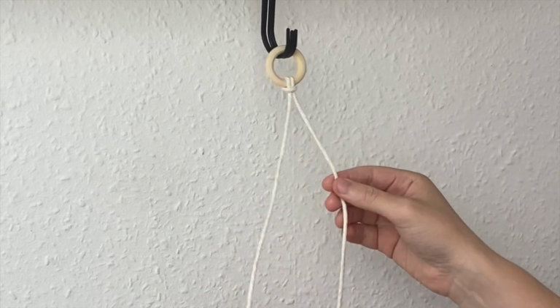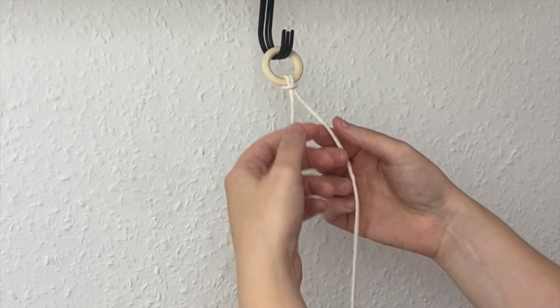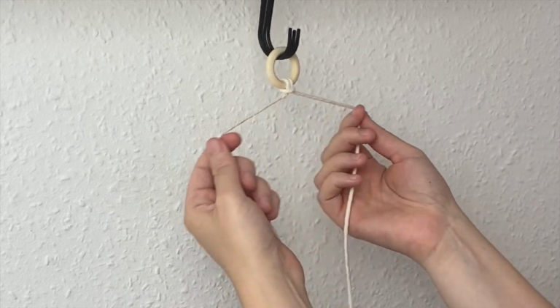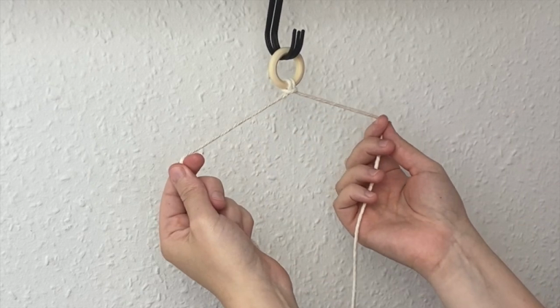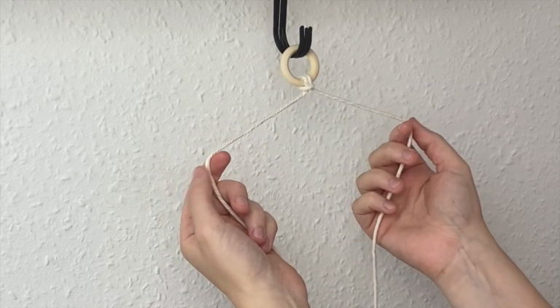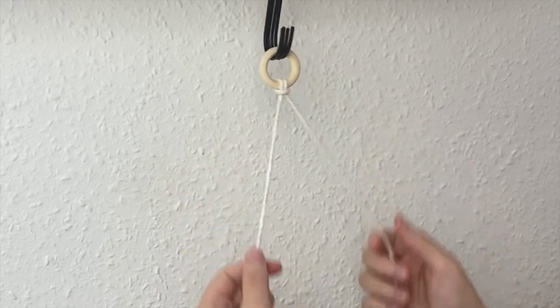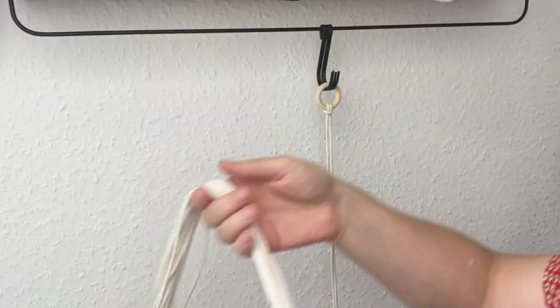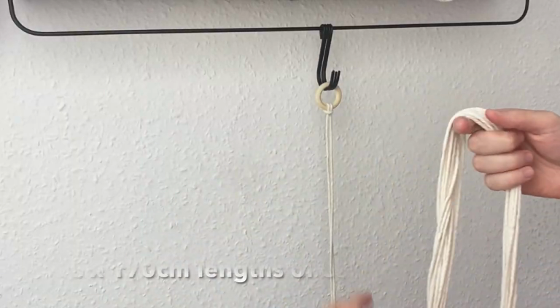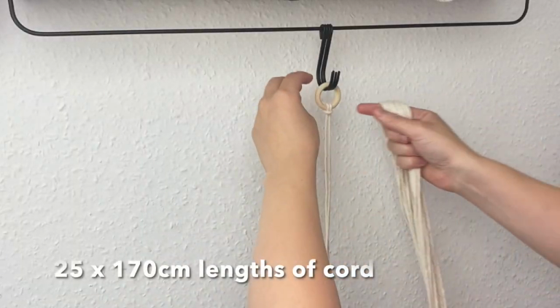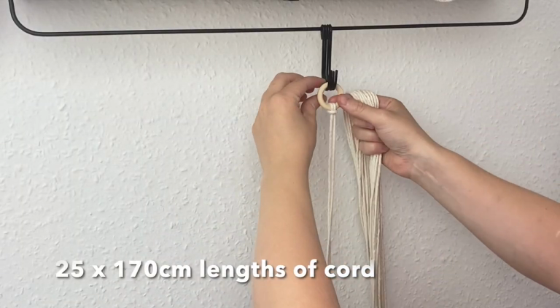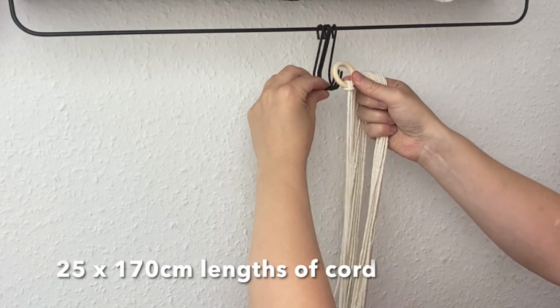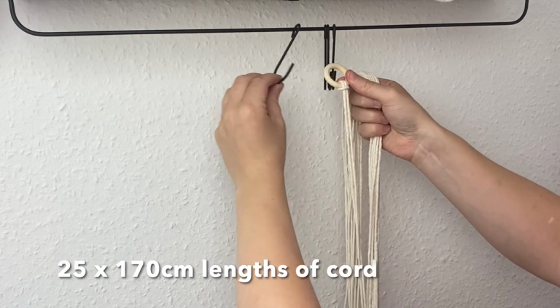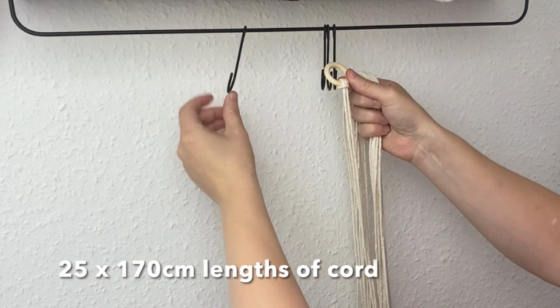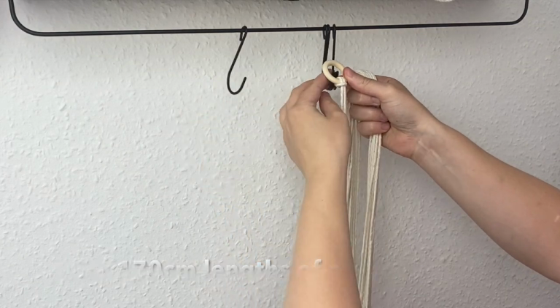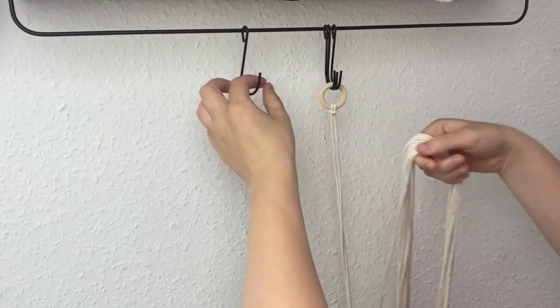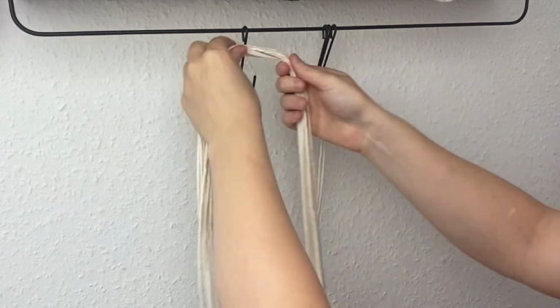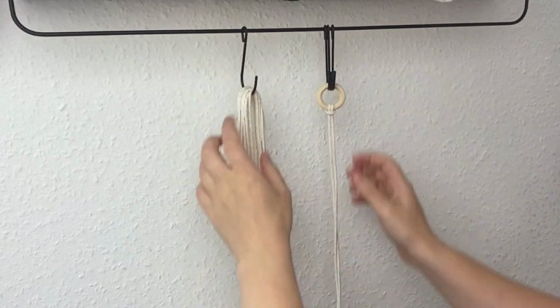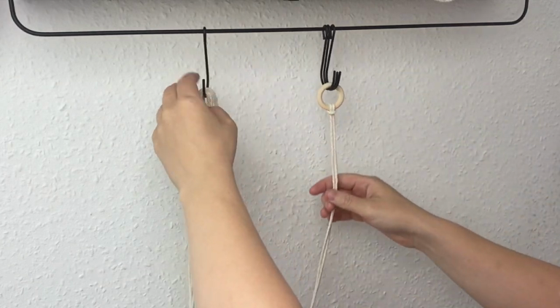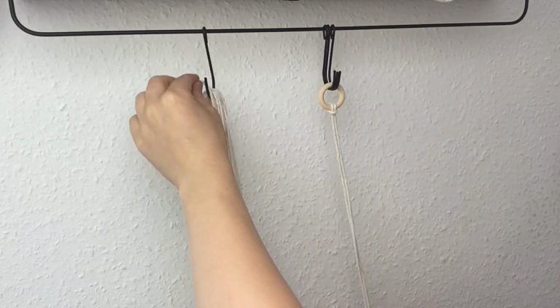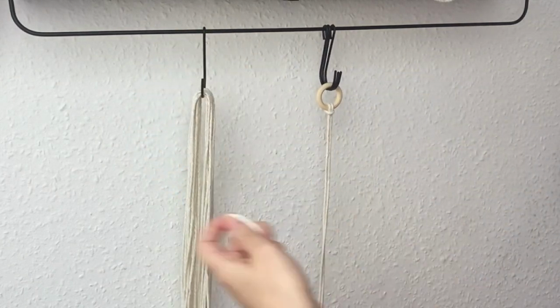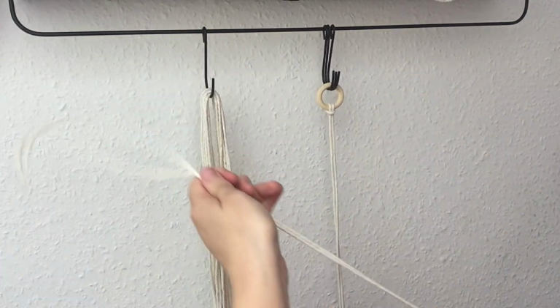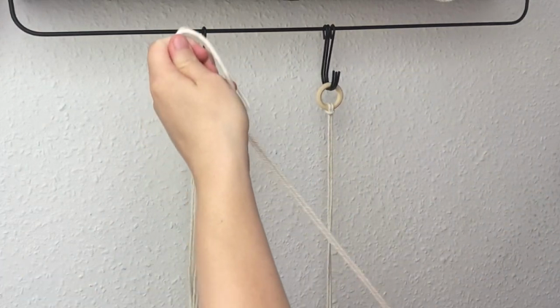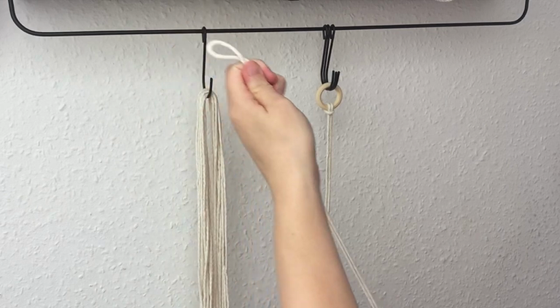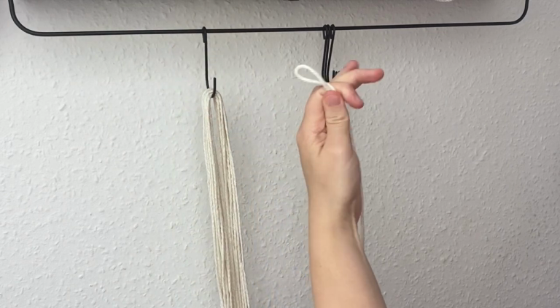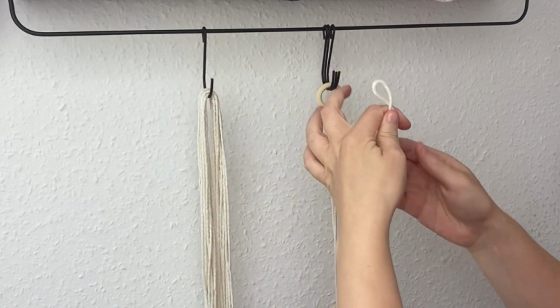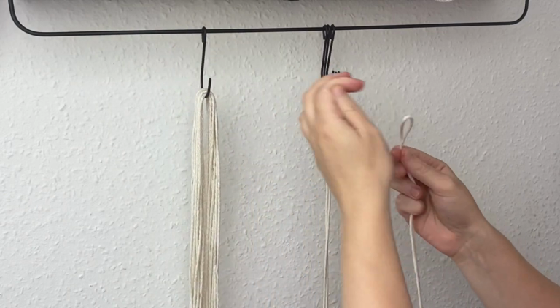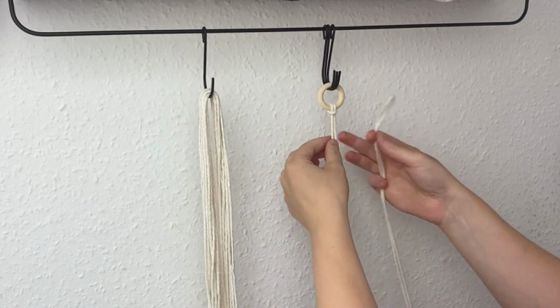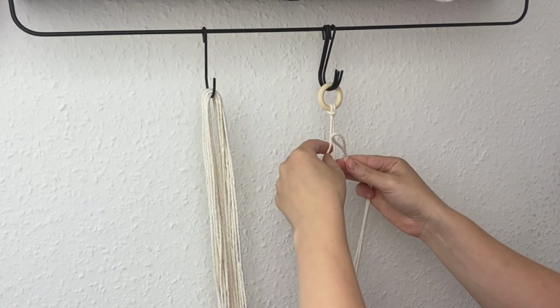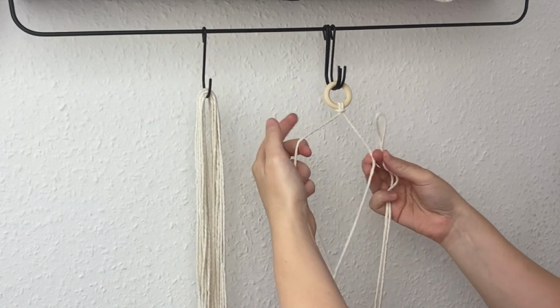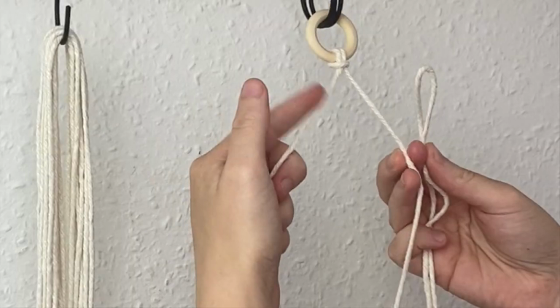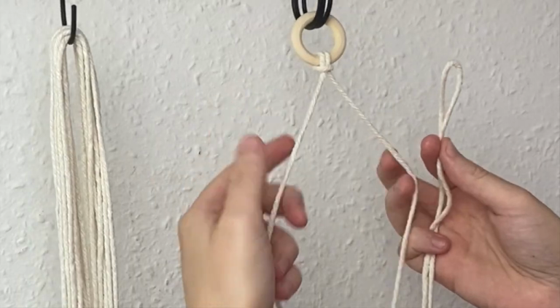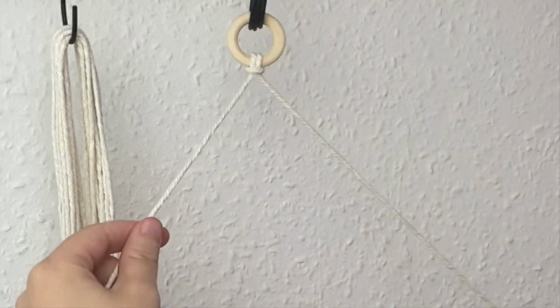So here you'll have a right and a left cord. I'm just grabbing my 25 lots of 170 centimeter cords and again folding them in half. I'm taking this cord on the left and I'm going to attach them in a reverse lark's head knot.